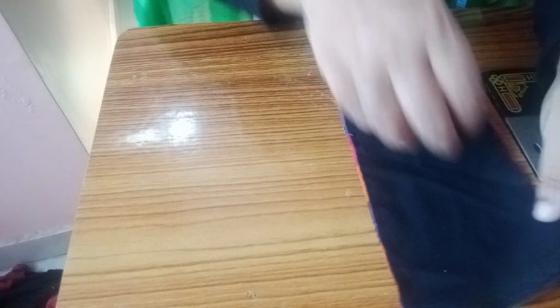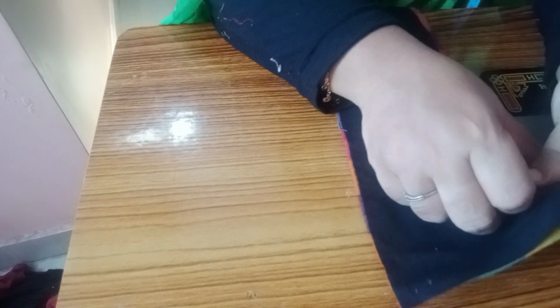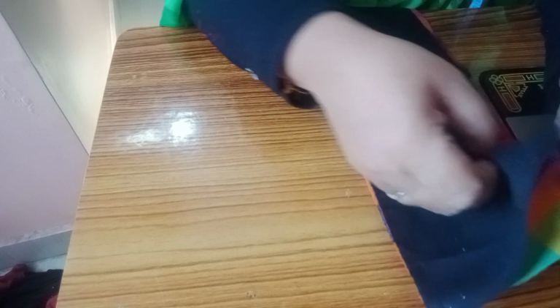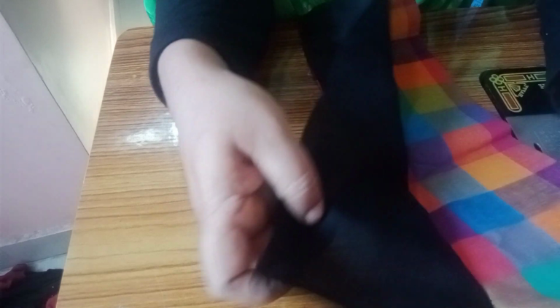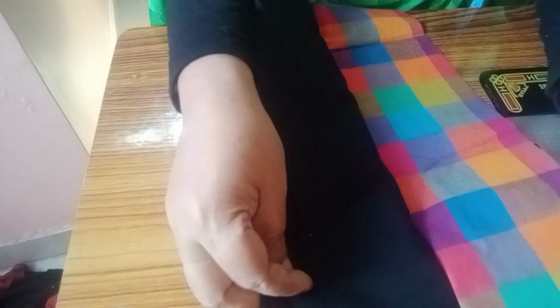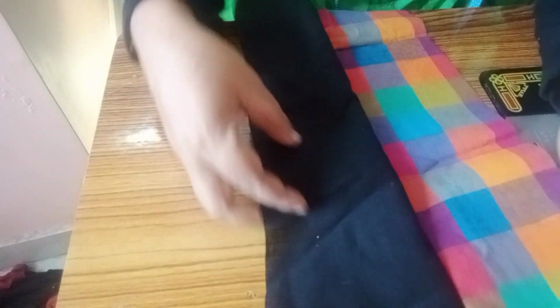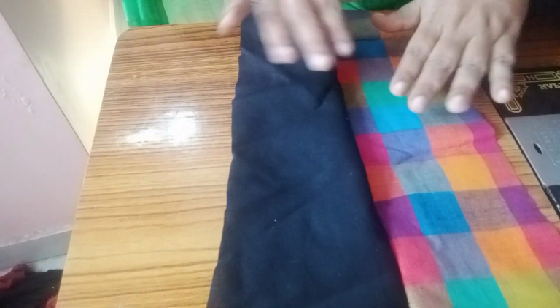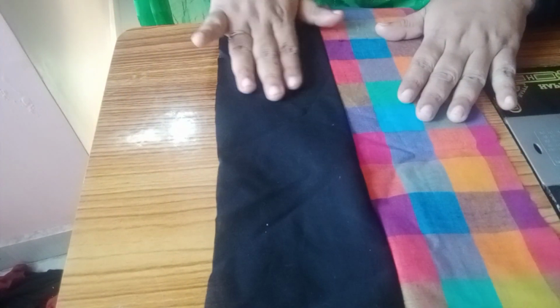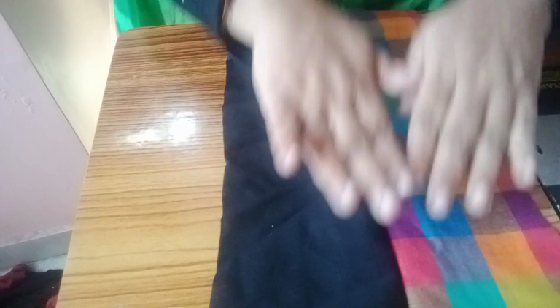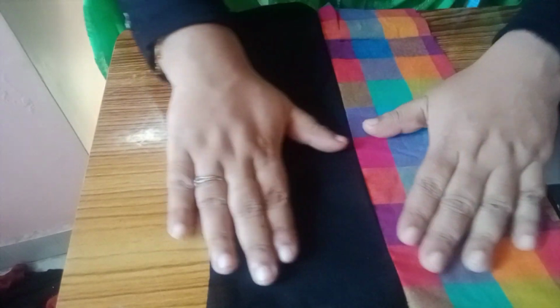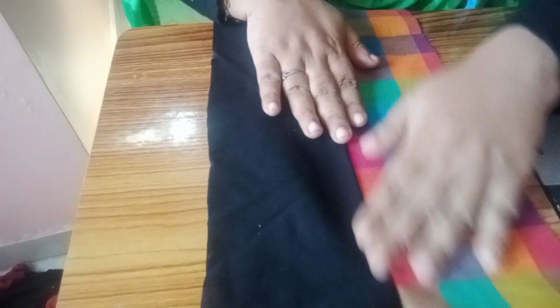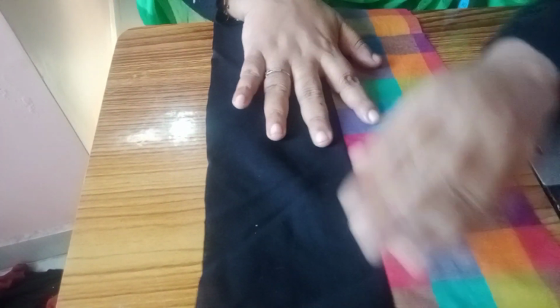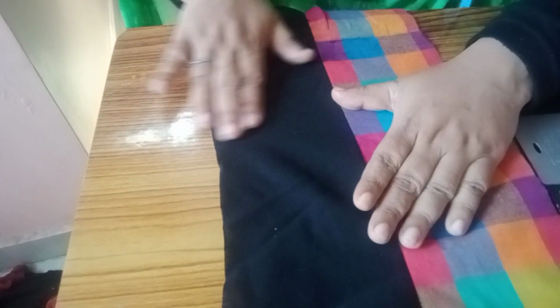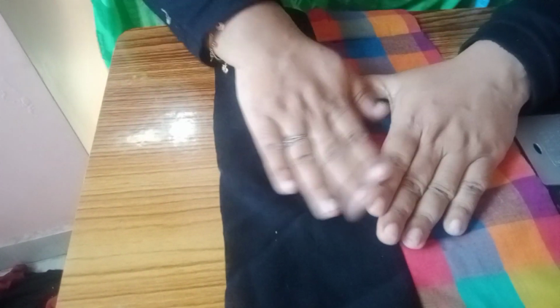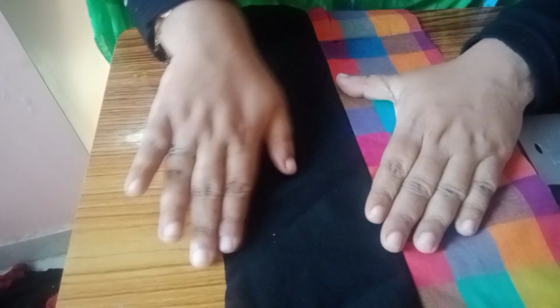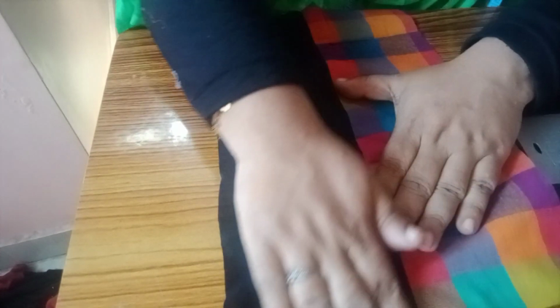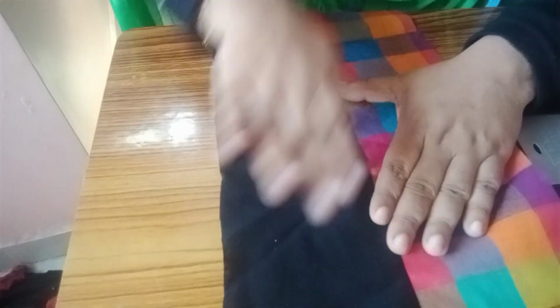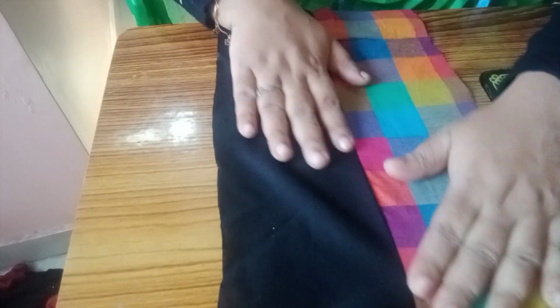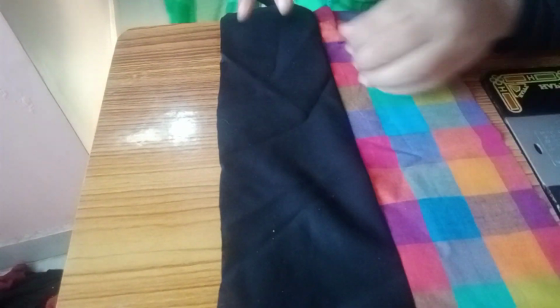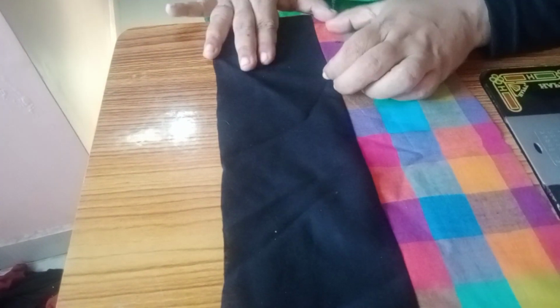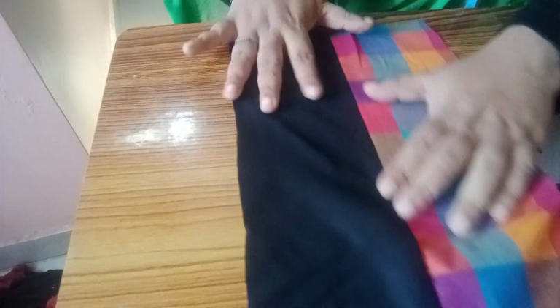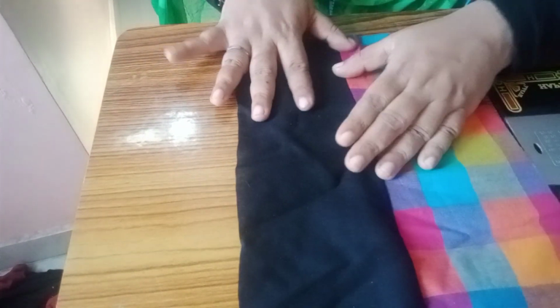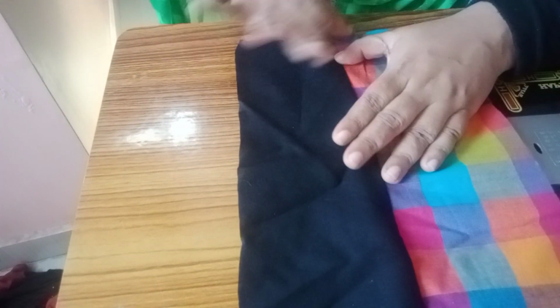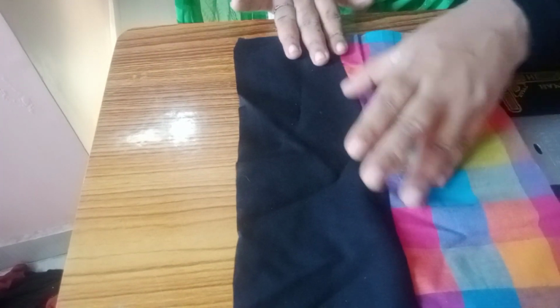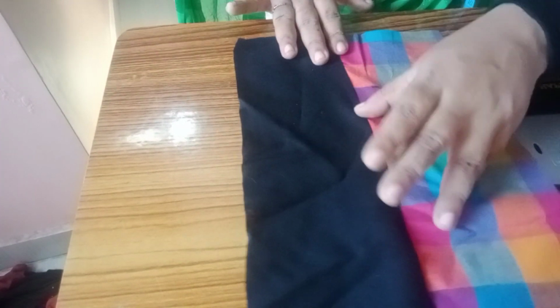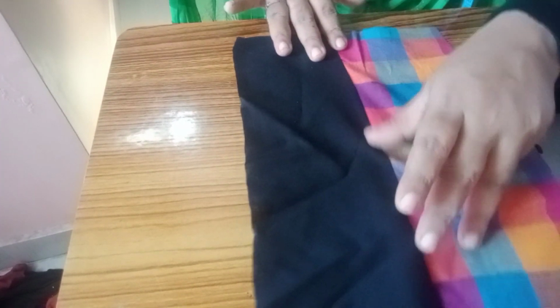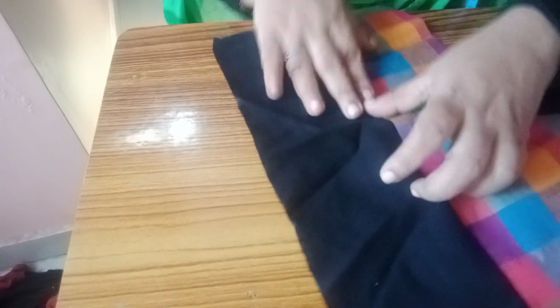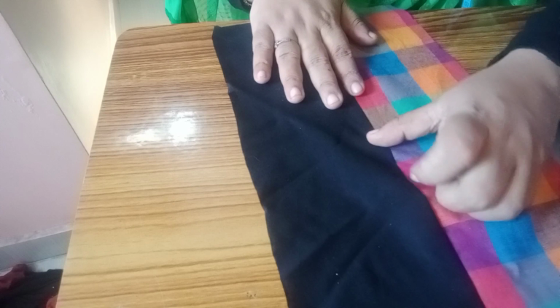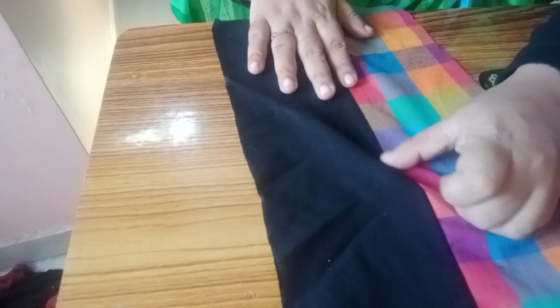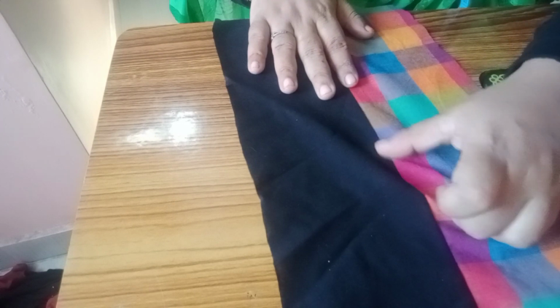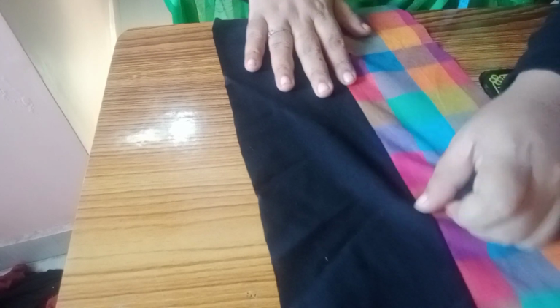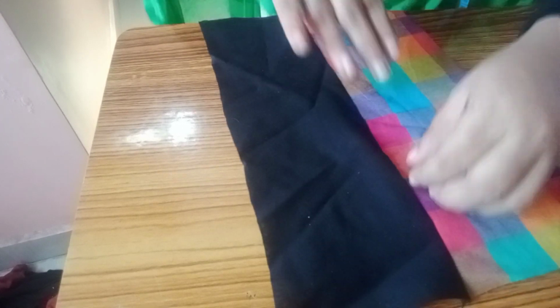We will put it on the right side. Now, if you want to make the two, press the tail and press the tail. This is how you do it.